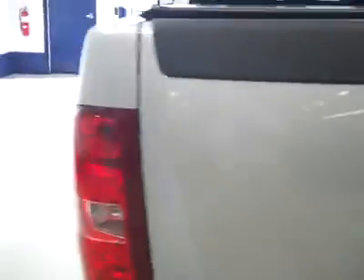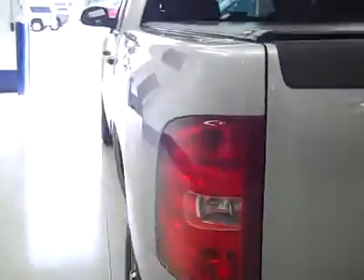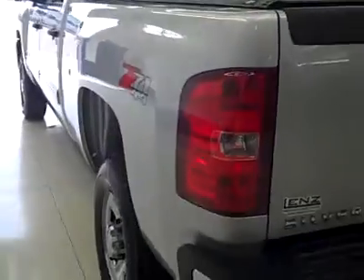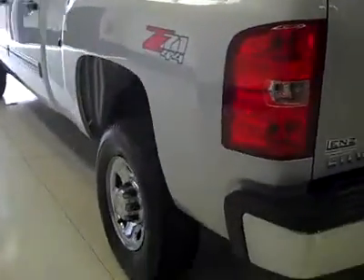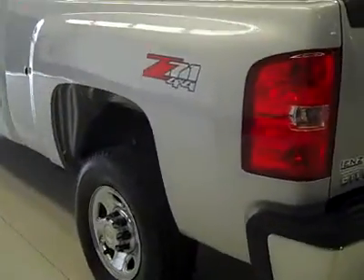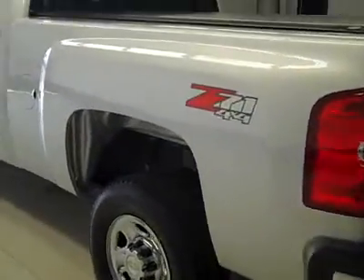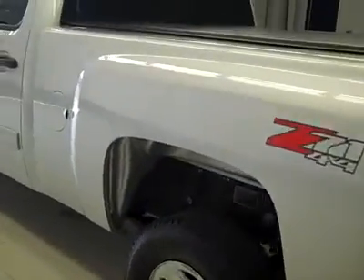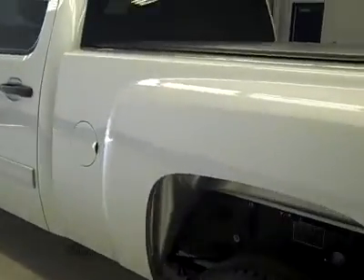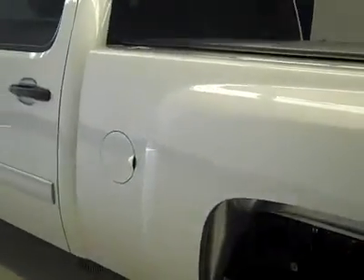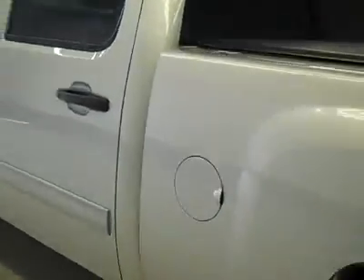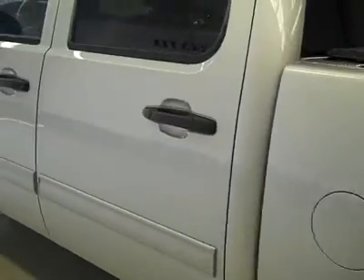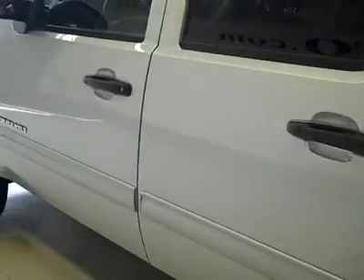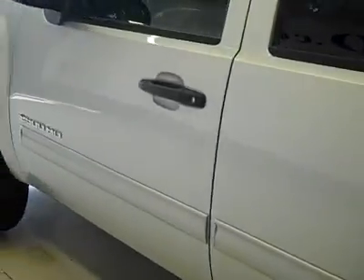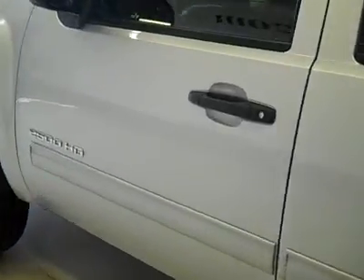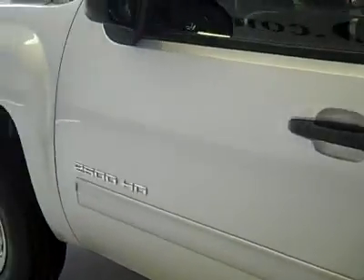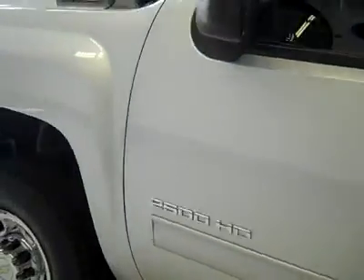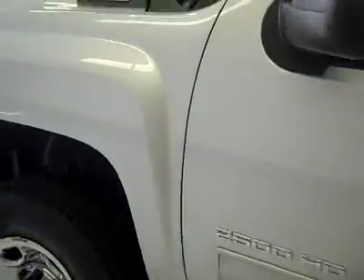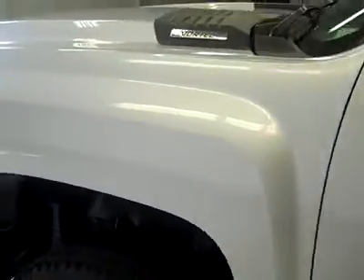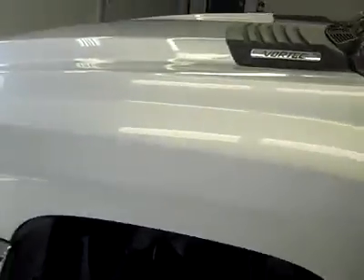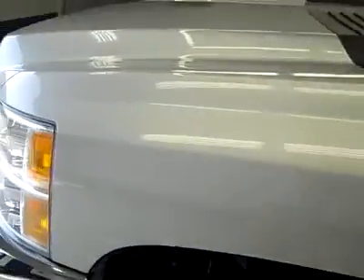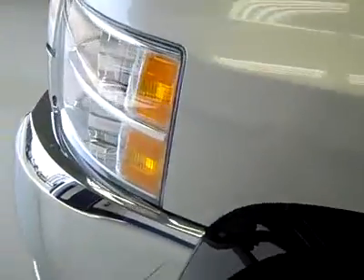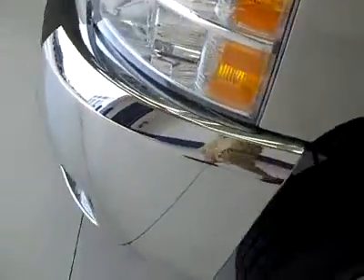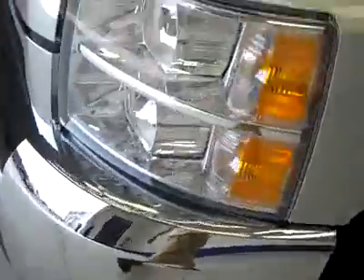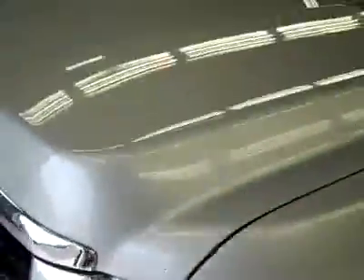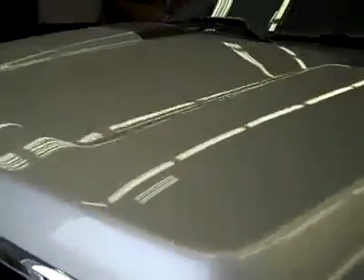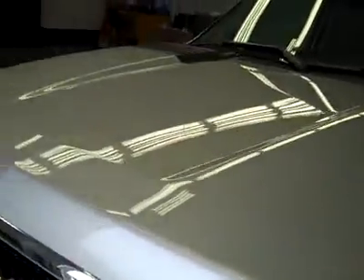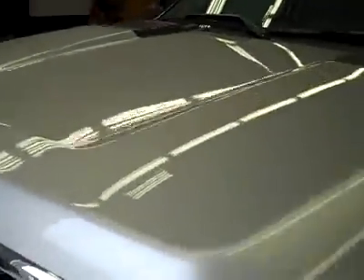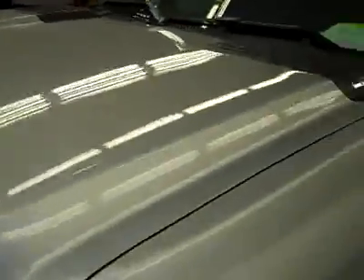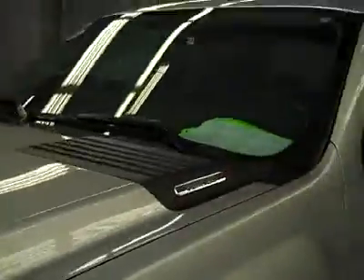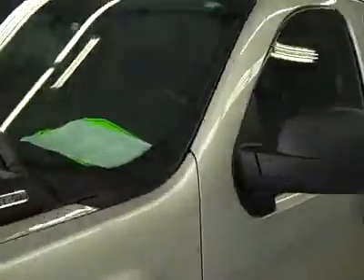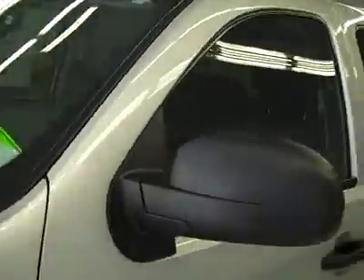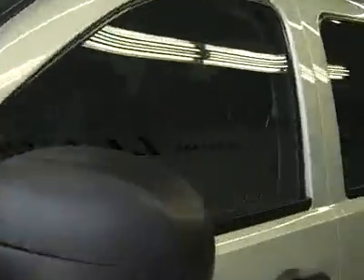Down this side, again, it's very clean, shiny paint — no dents, dings, or scratches here either. Hood looks good too. Body's in excellent condition; not seeing any defects.